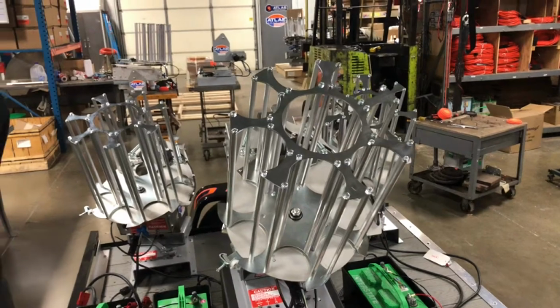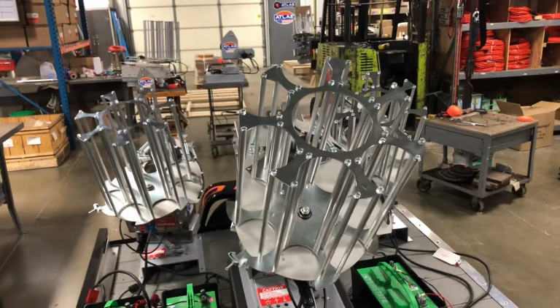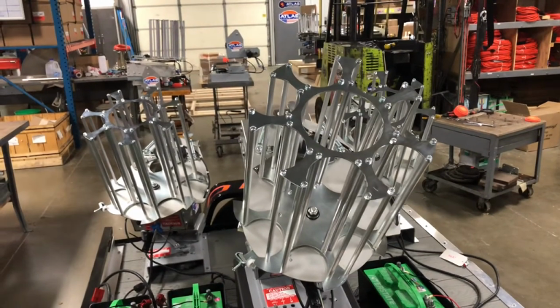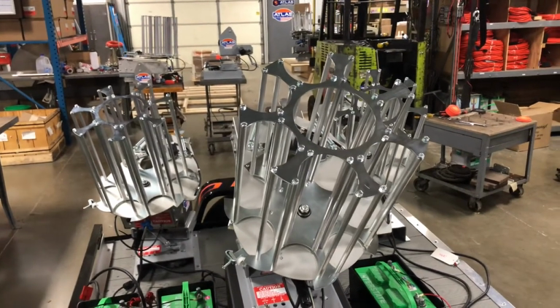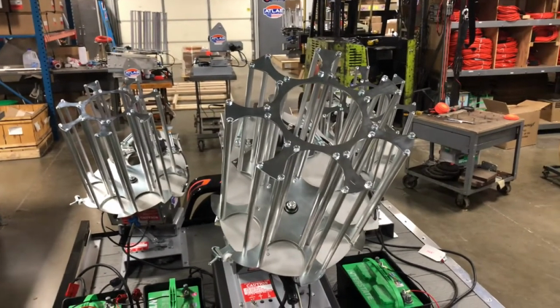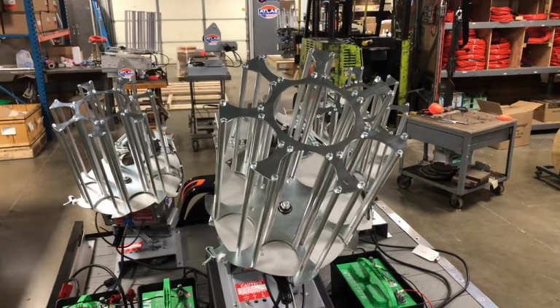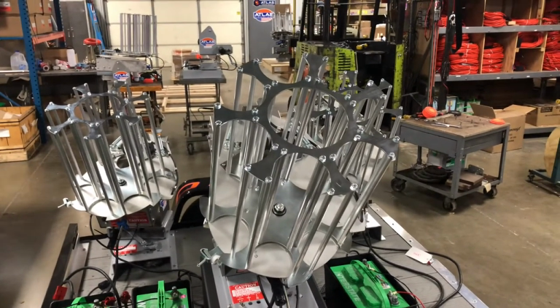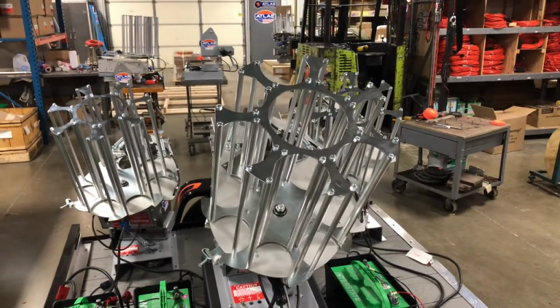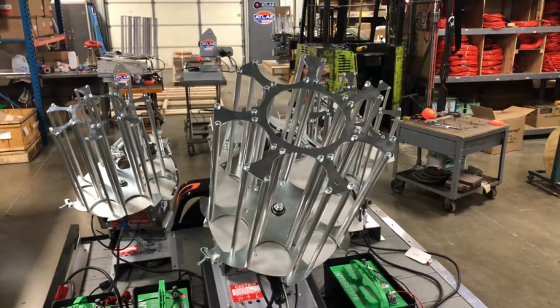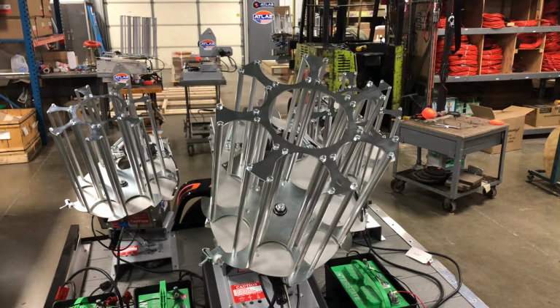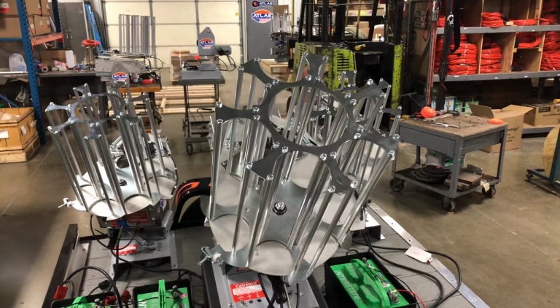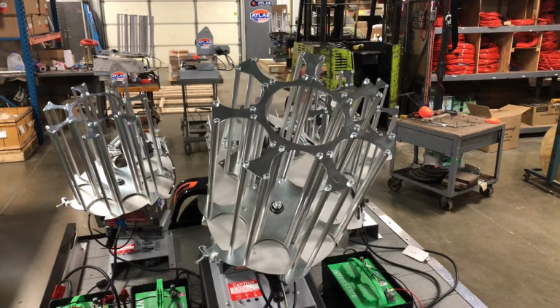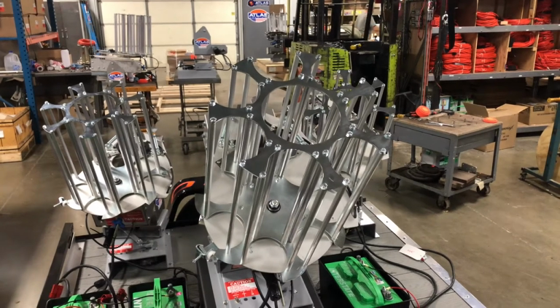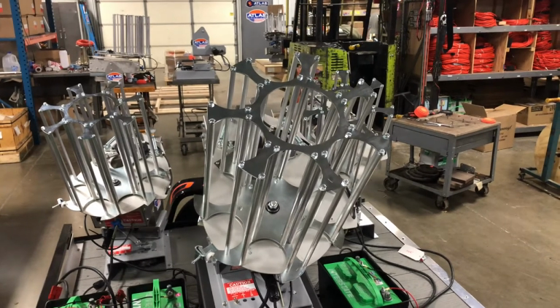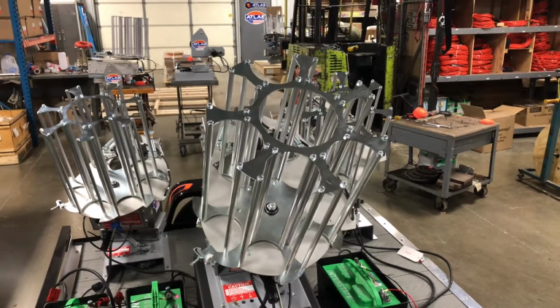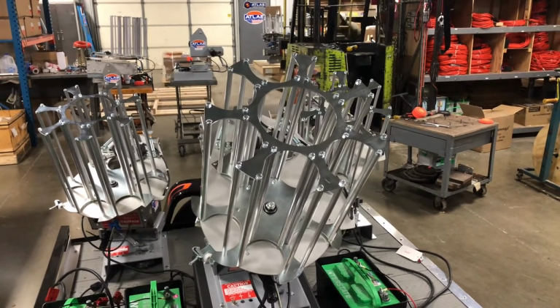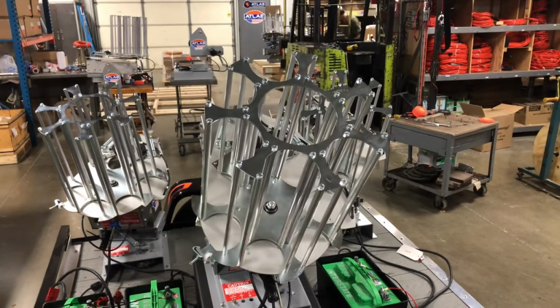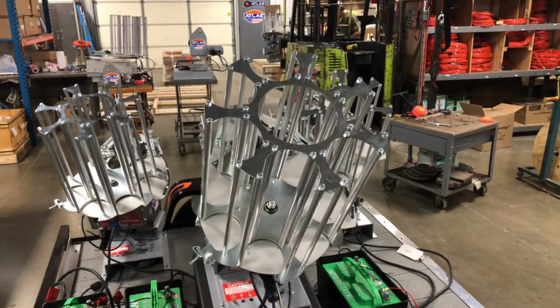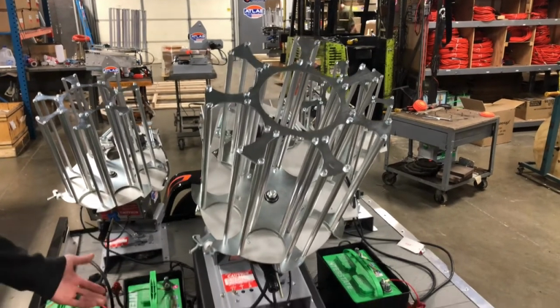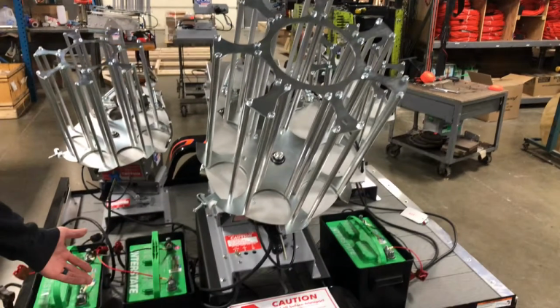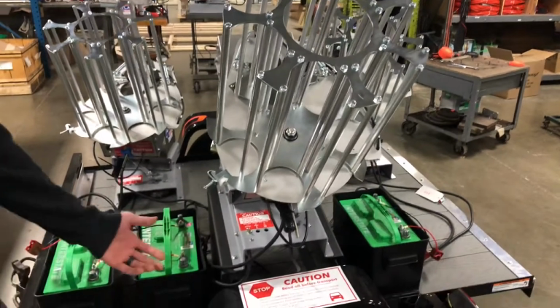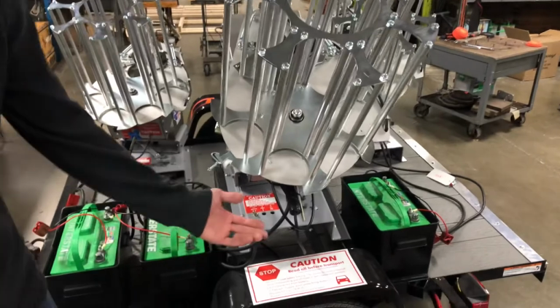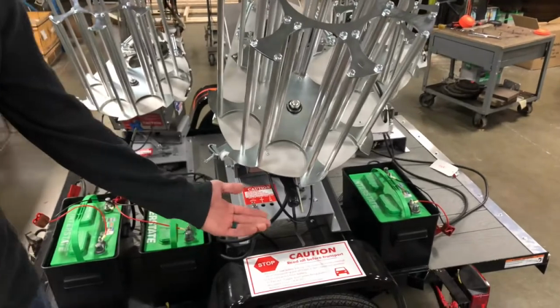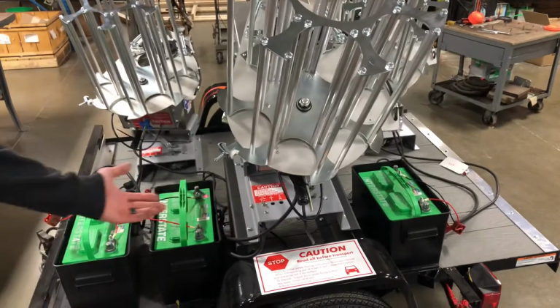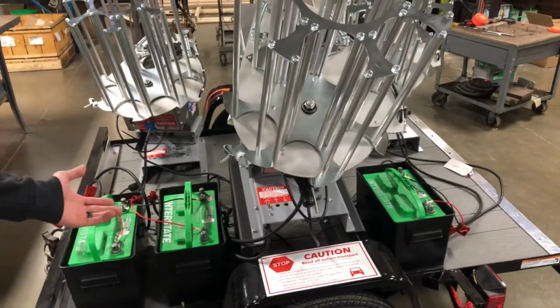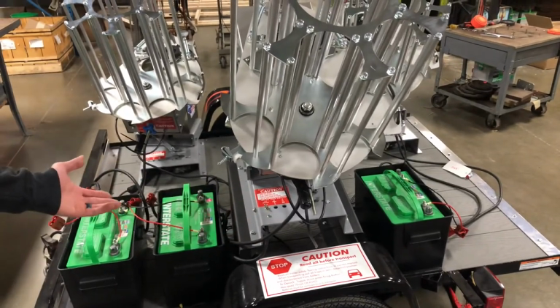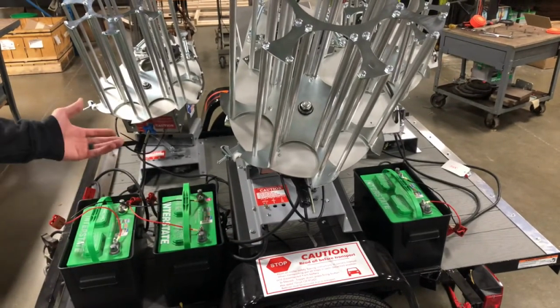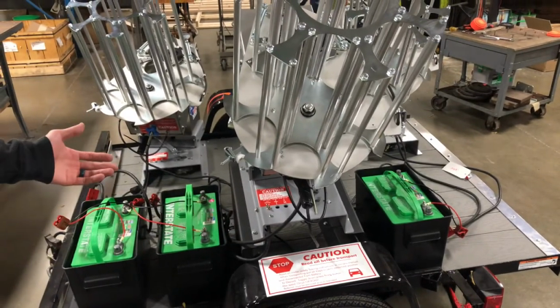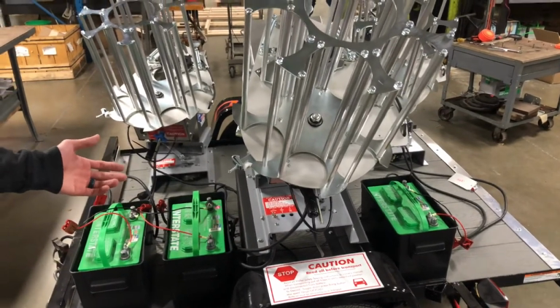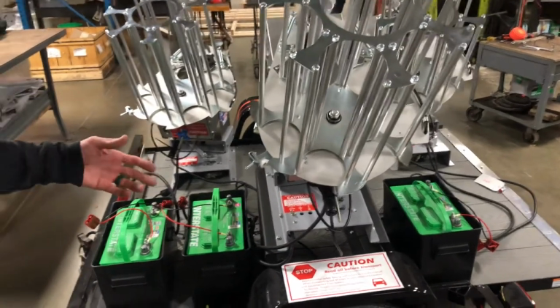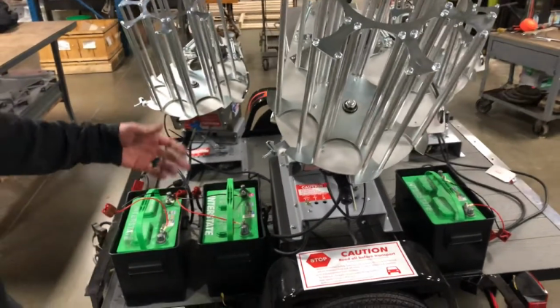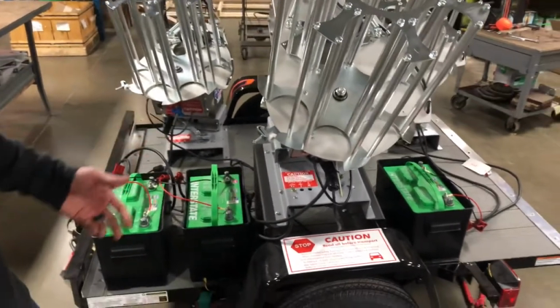Hi, this is Aaron with Atlas Trap and I'm going to go over the operation and controls of the Trio trailer. We have here three batteries installed on the trailer. I'm going to go over the connections and the correct way to turn on the machines.